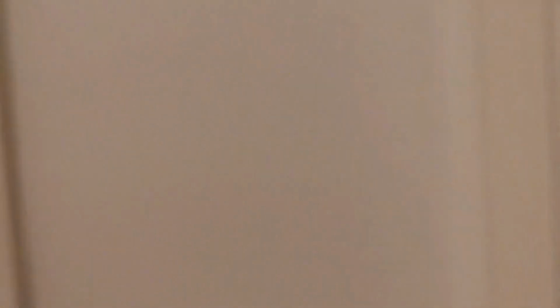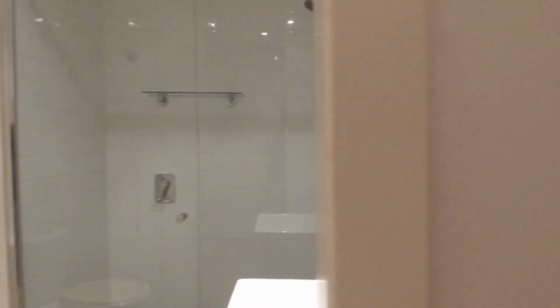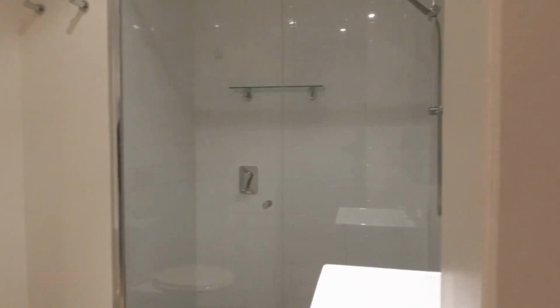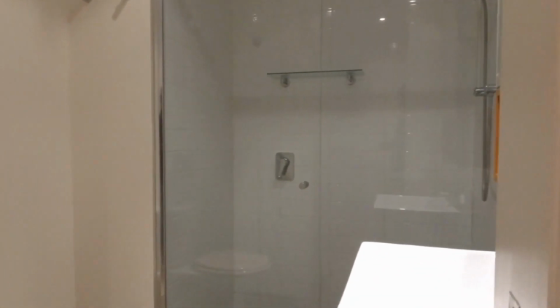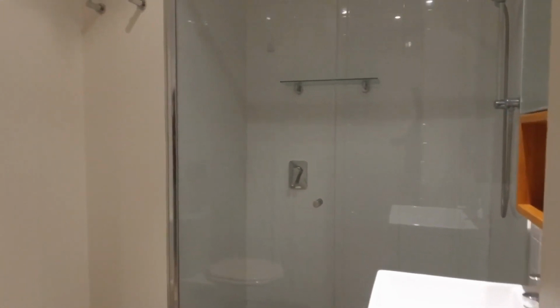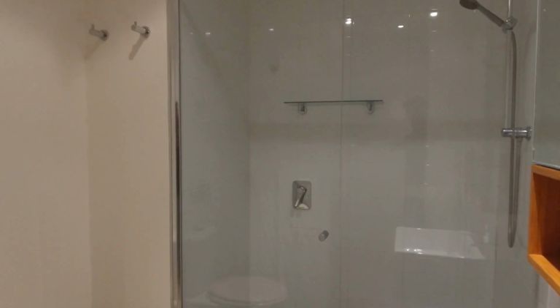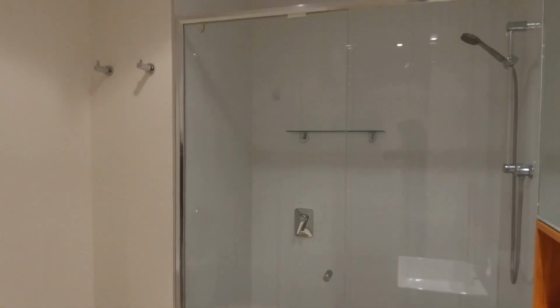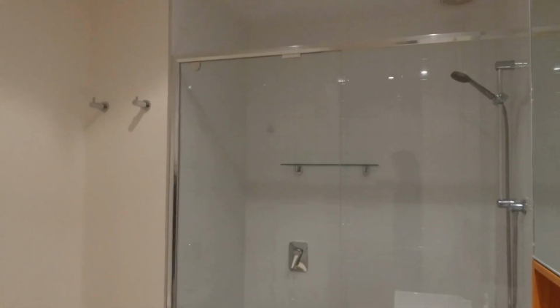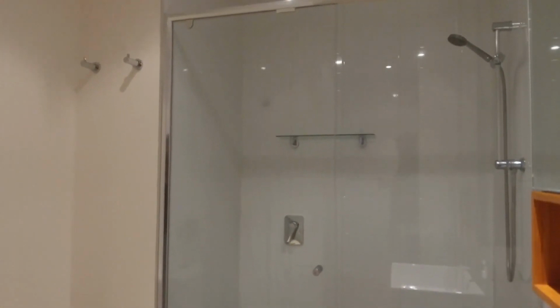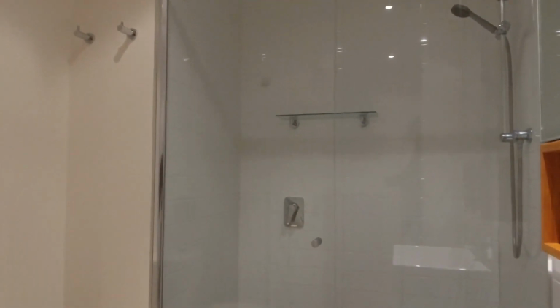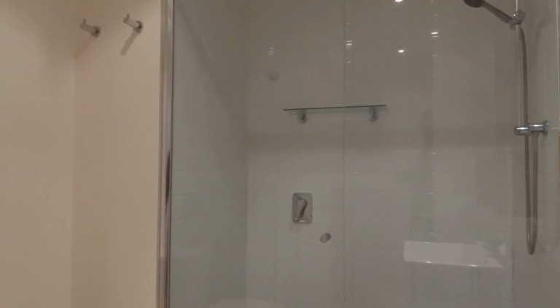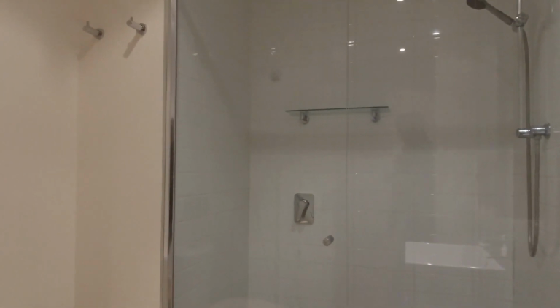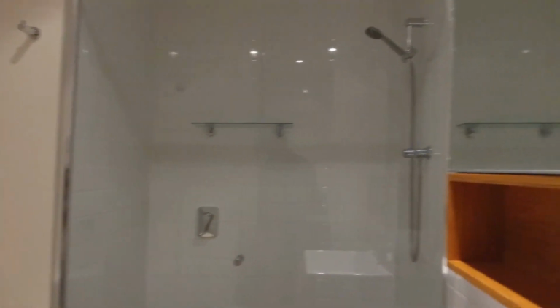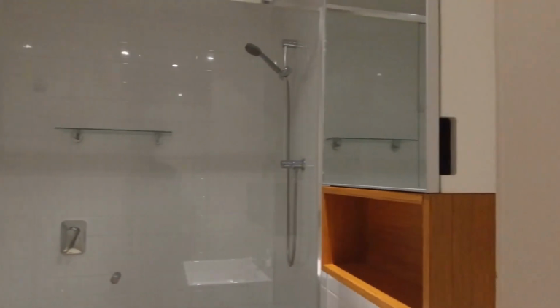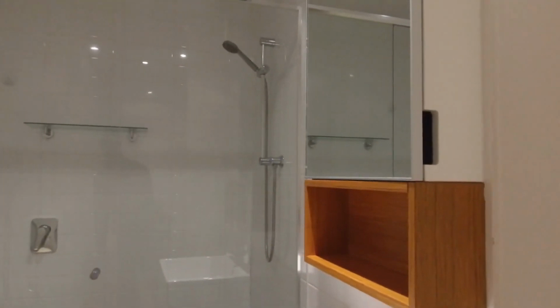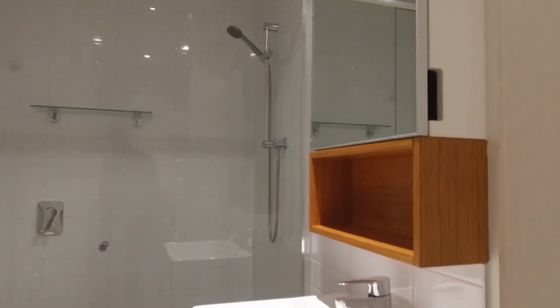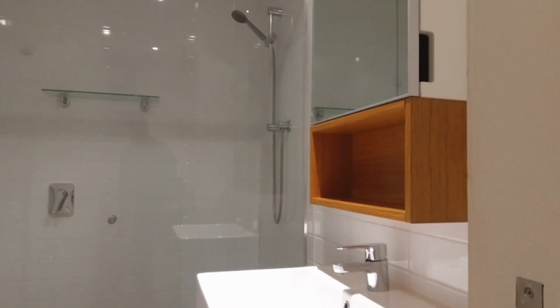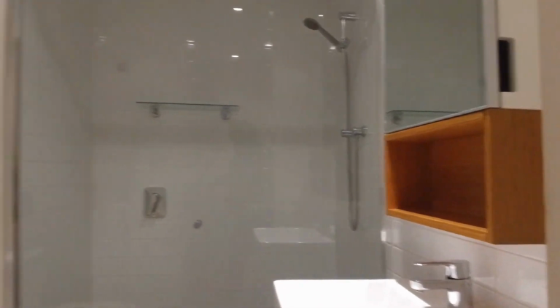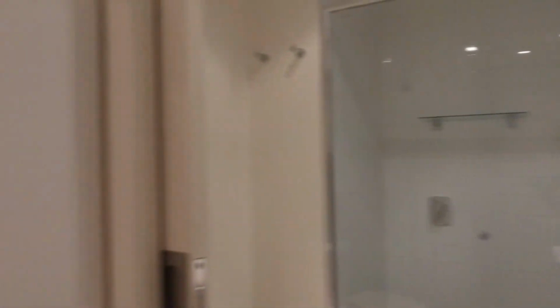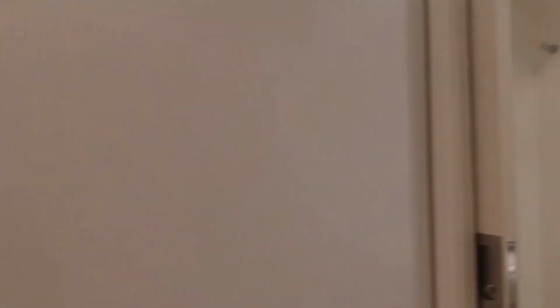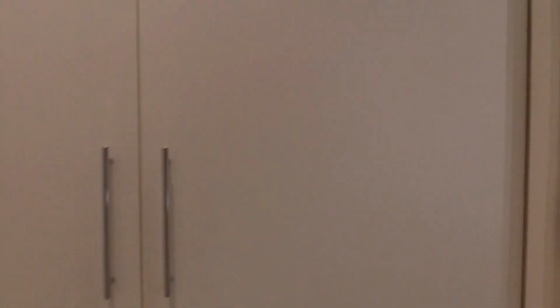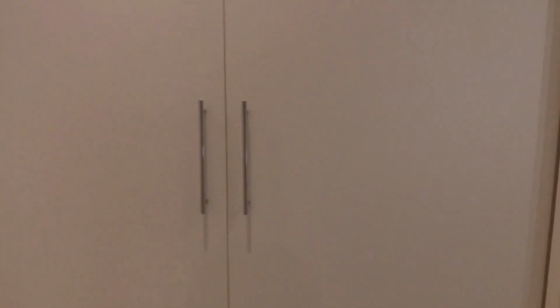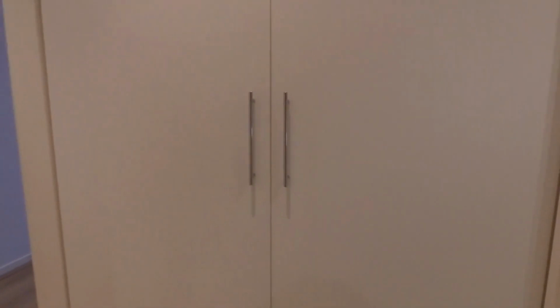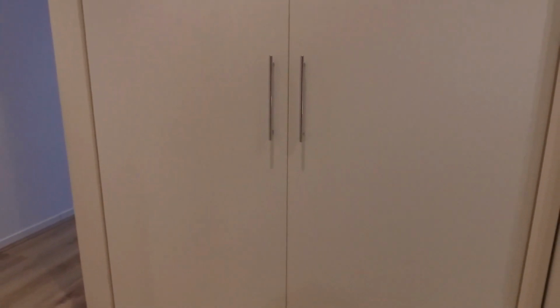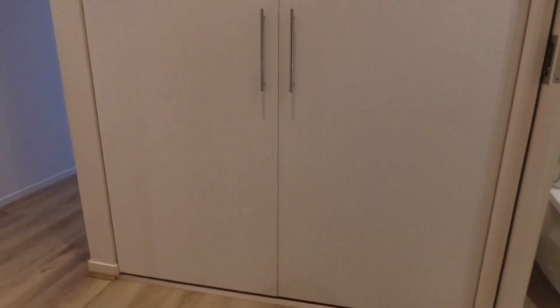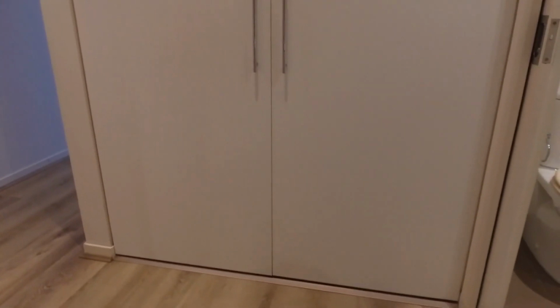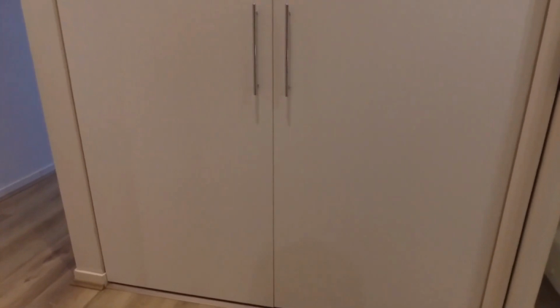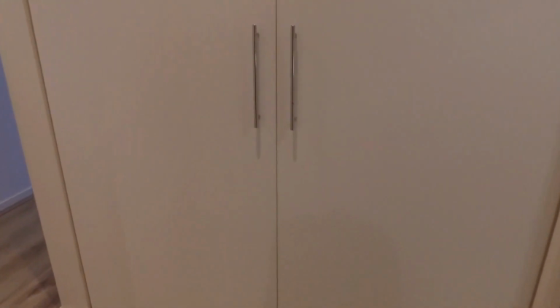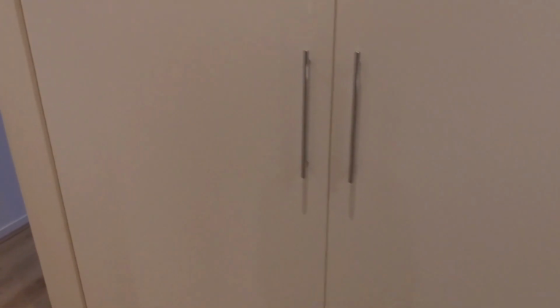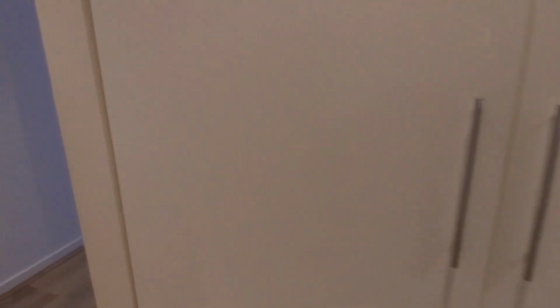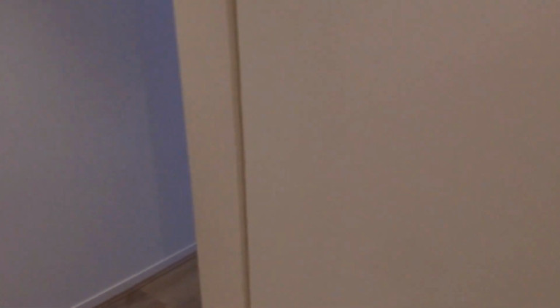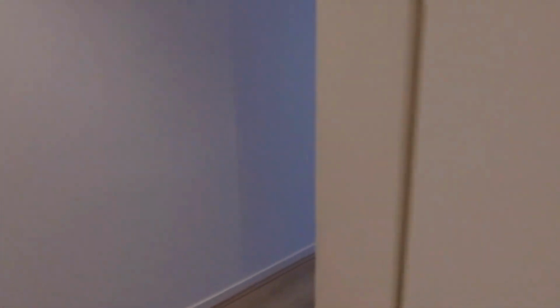The bathroom features floor-to-ceiling tiles and a mirror cabinet over the vanity. Just behind the doors here, we've also got a concealed laundry space to fit both a washing machine and dryer.